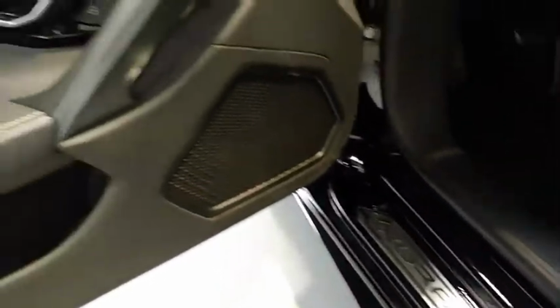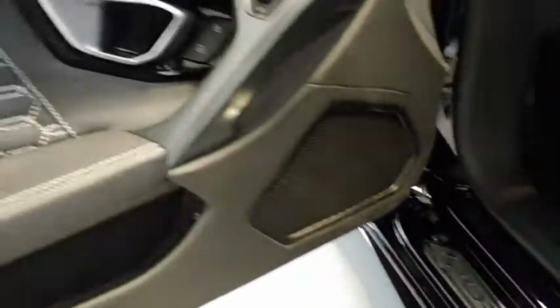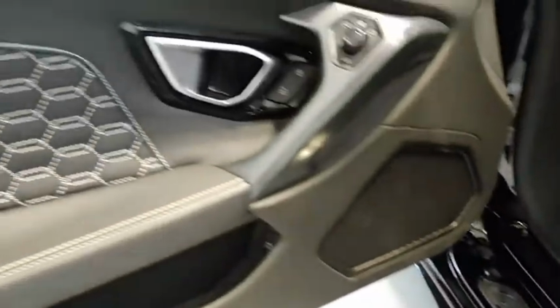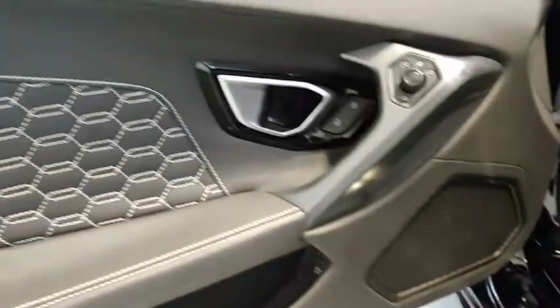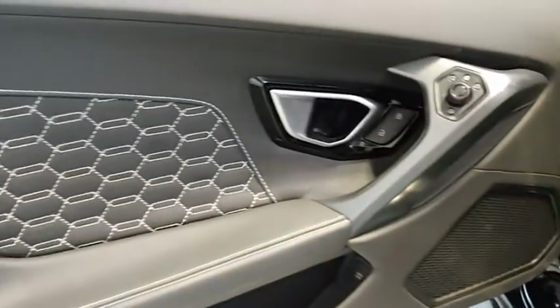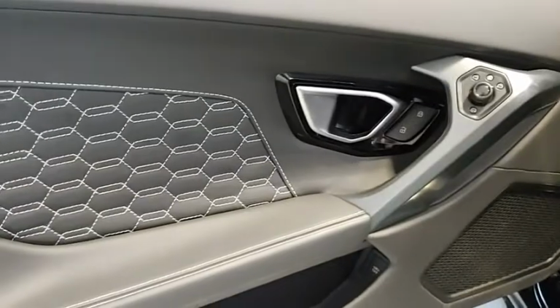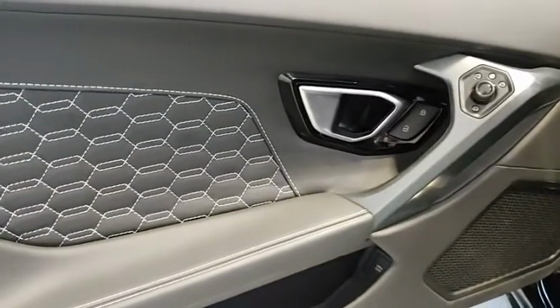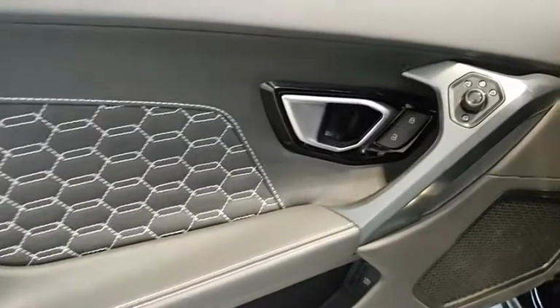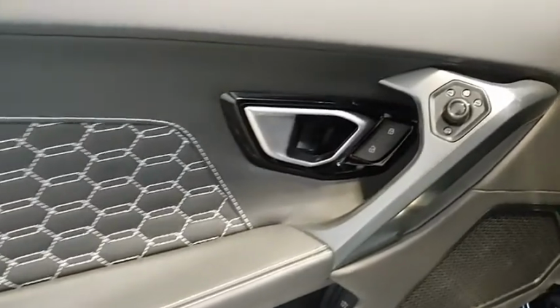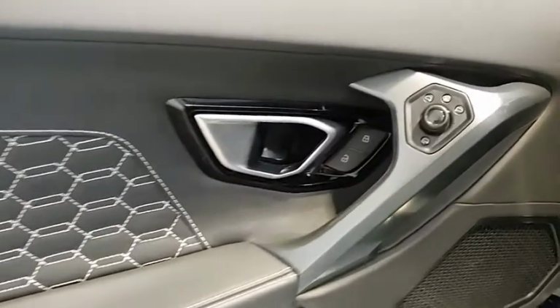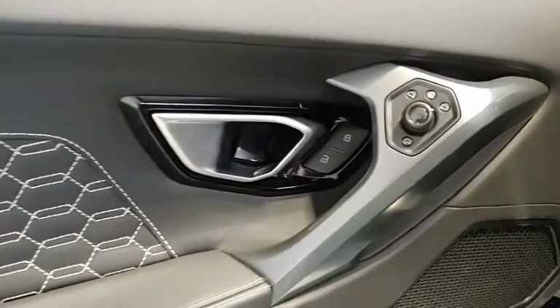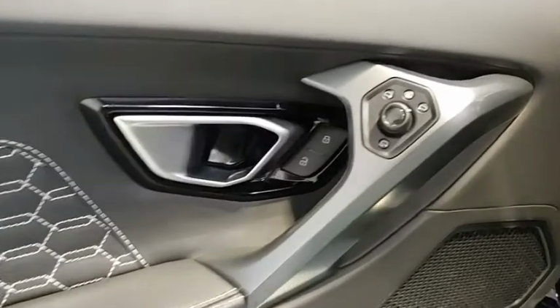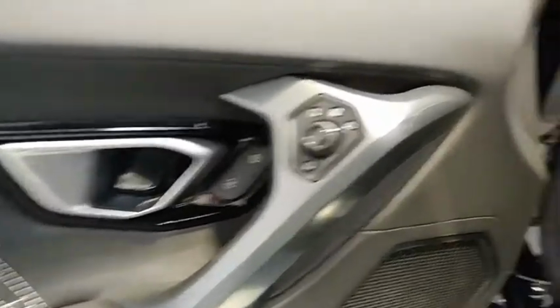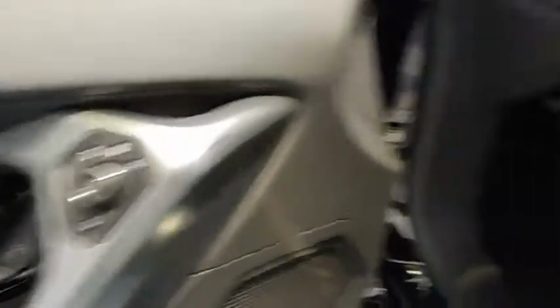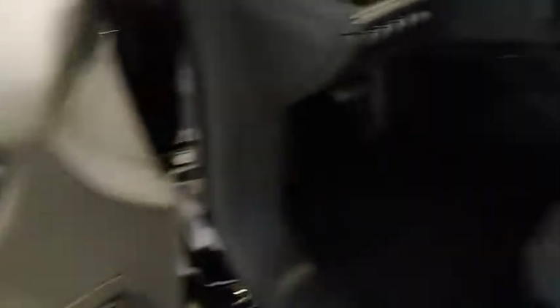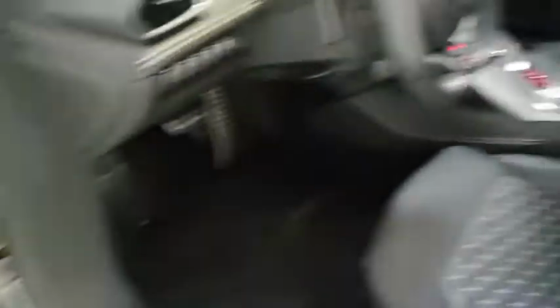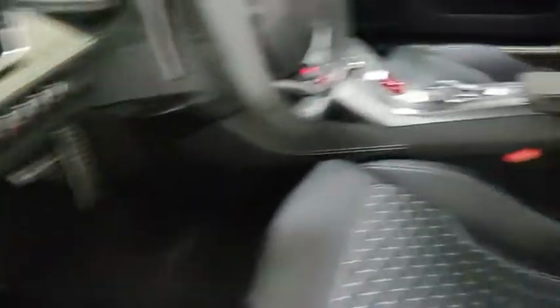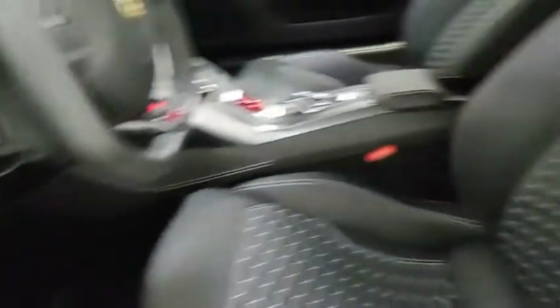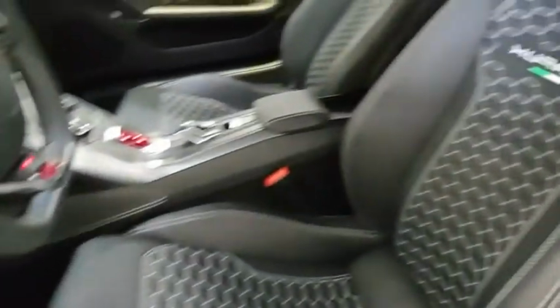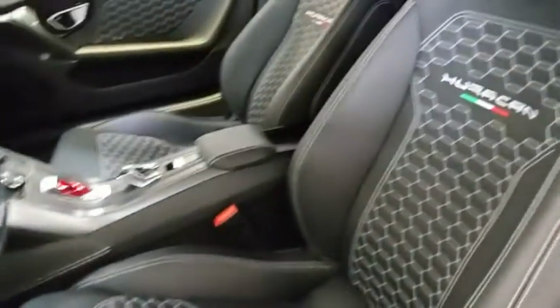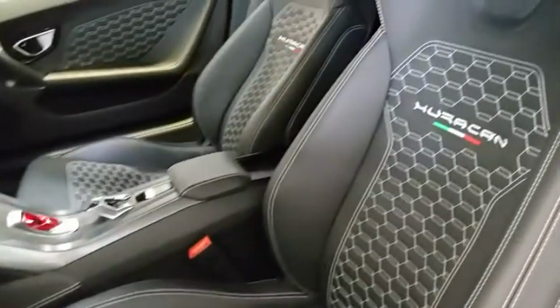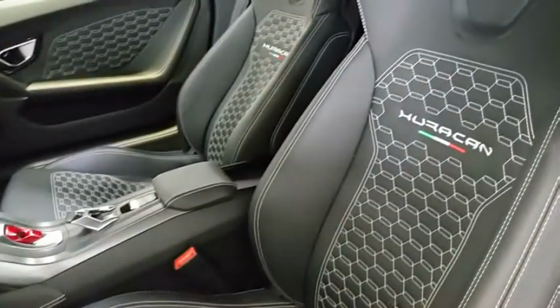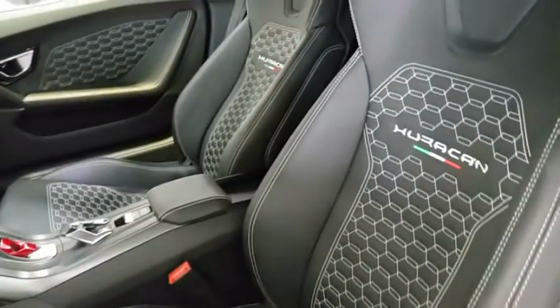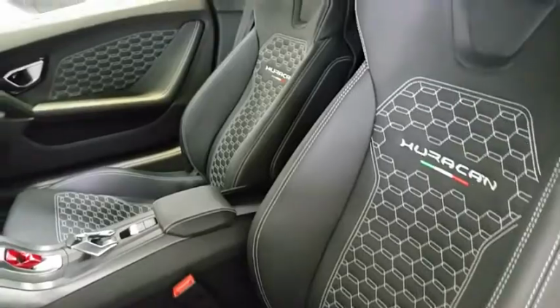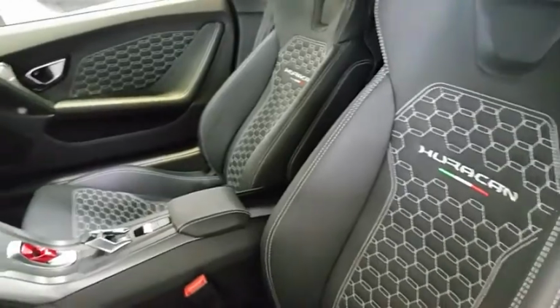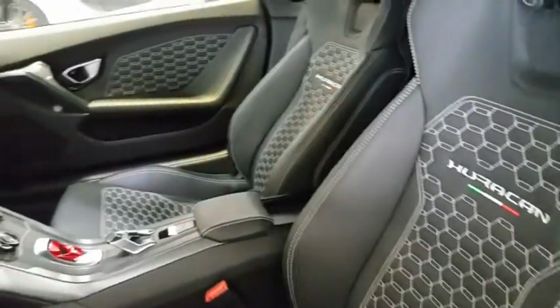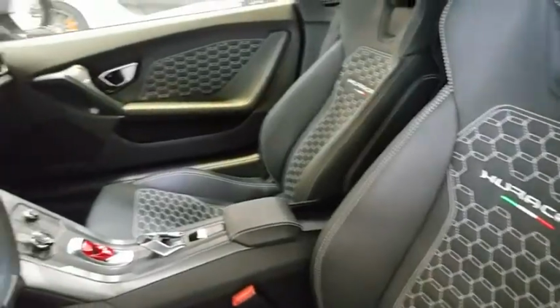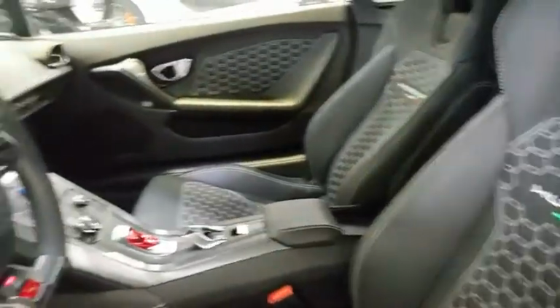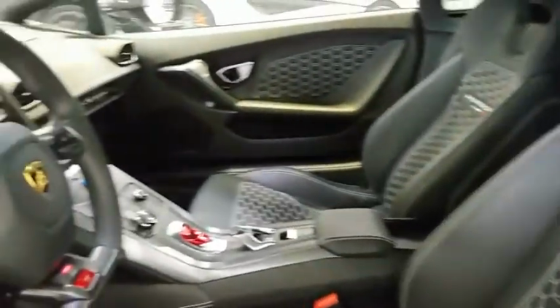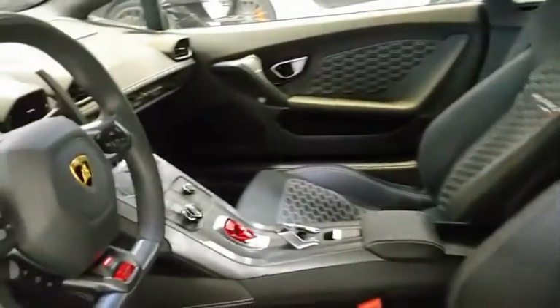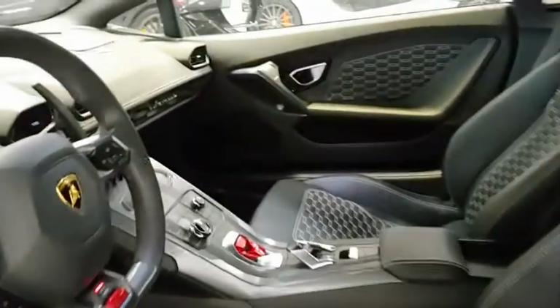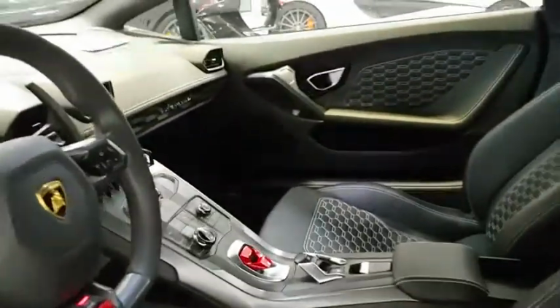AM-FM stereo radio, climate control, premium sound system, MP3 player, CD player, bucket seats, power door locks, trip computer.